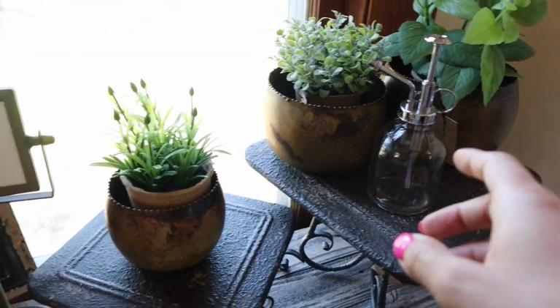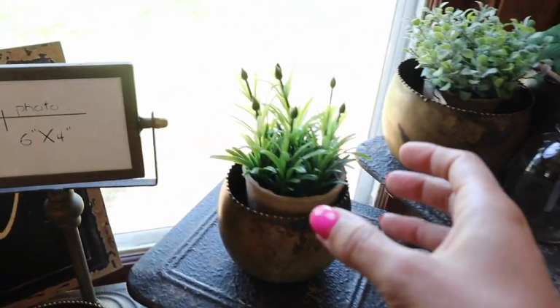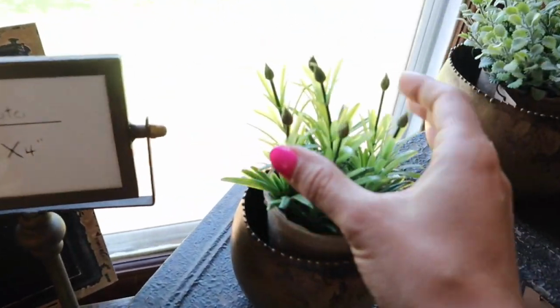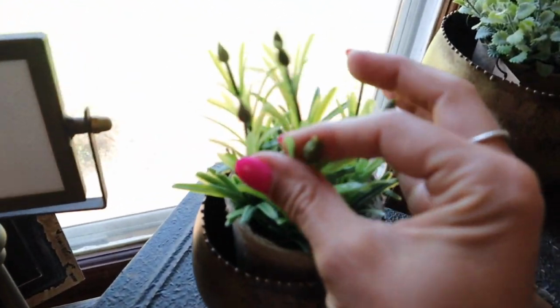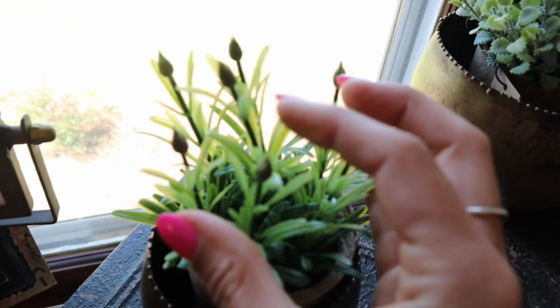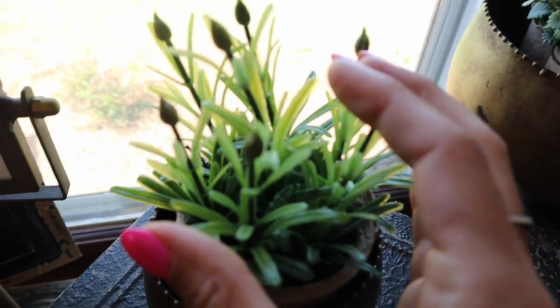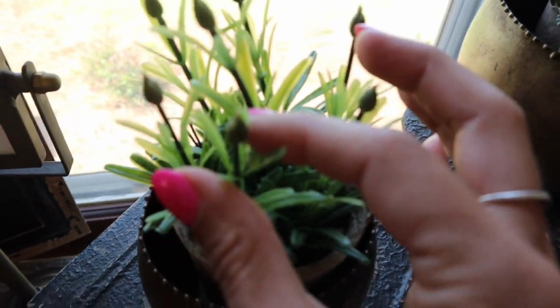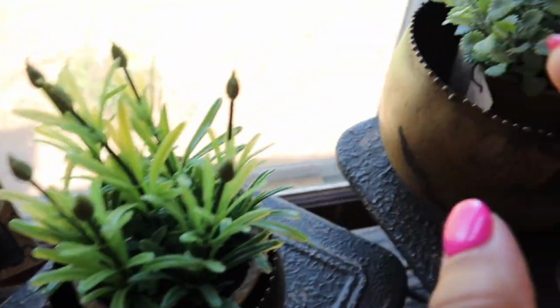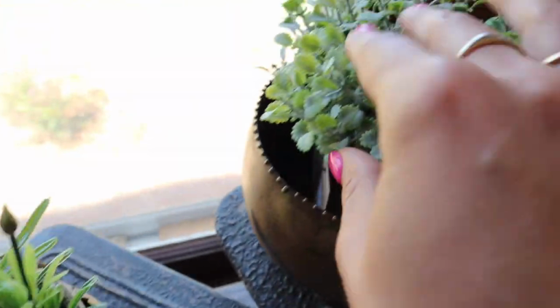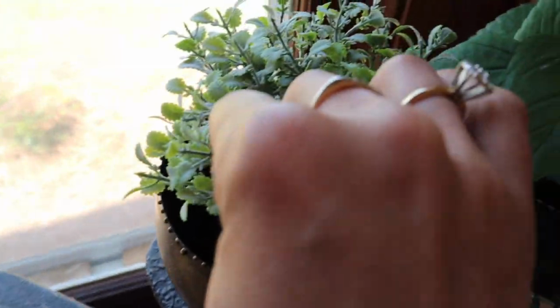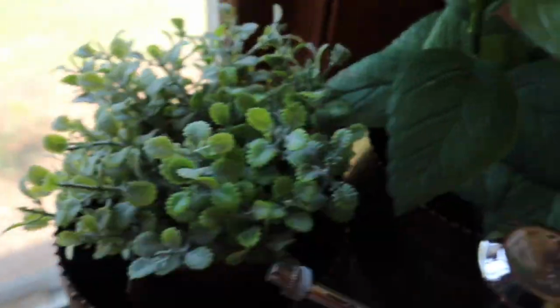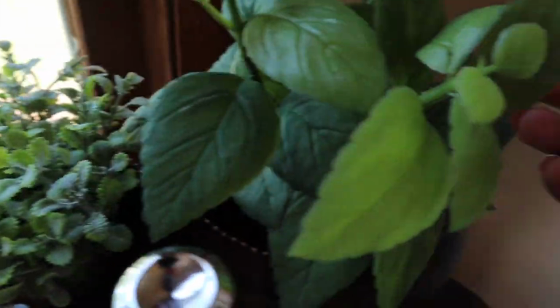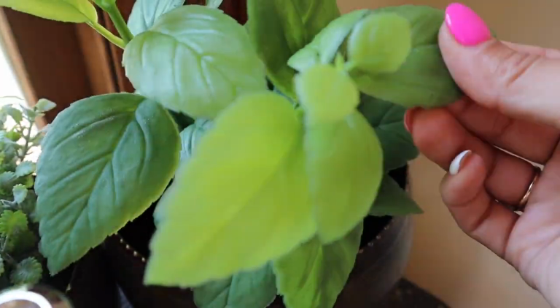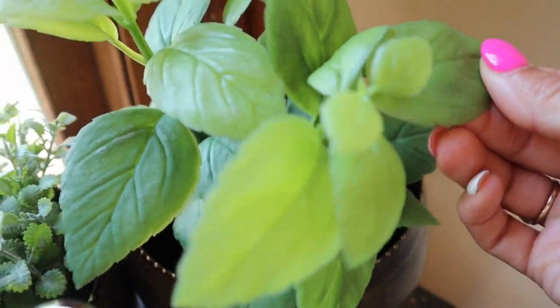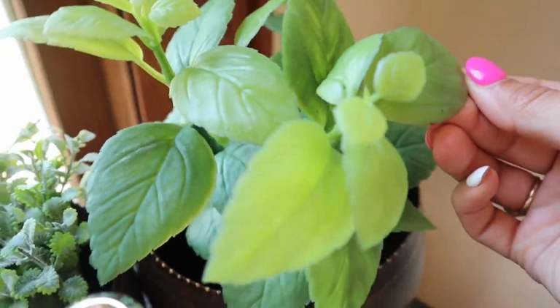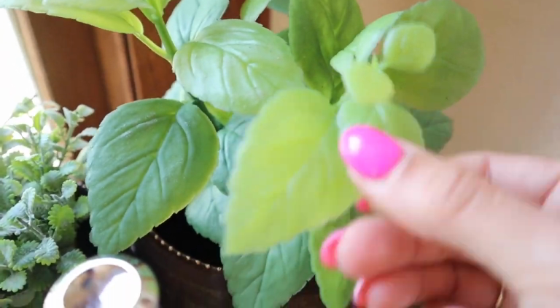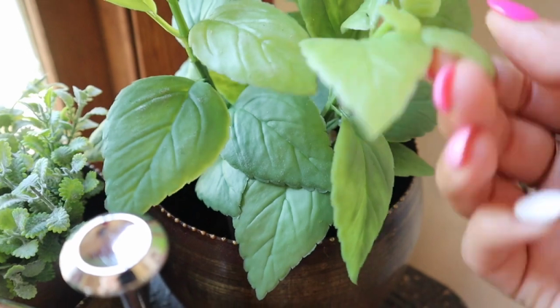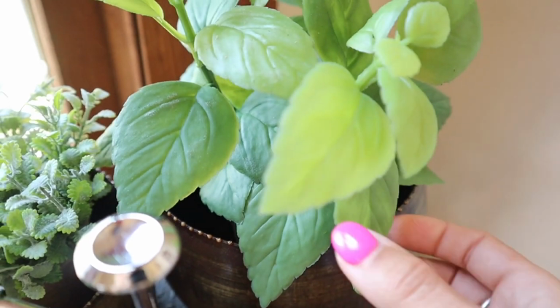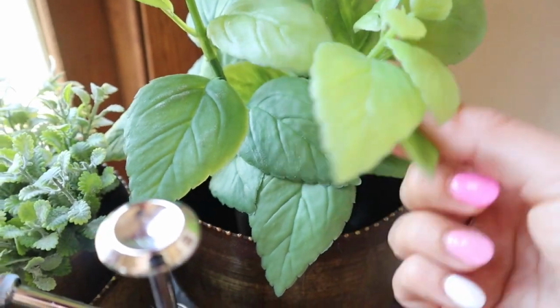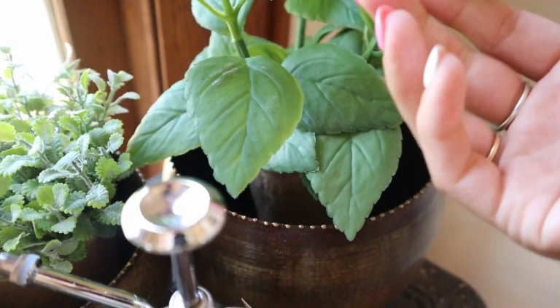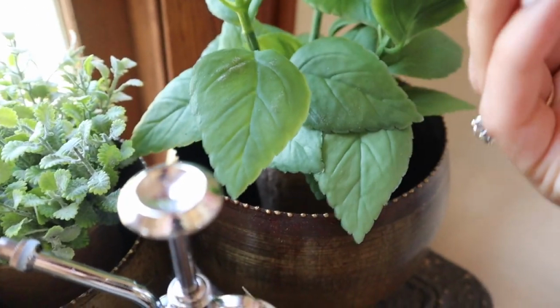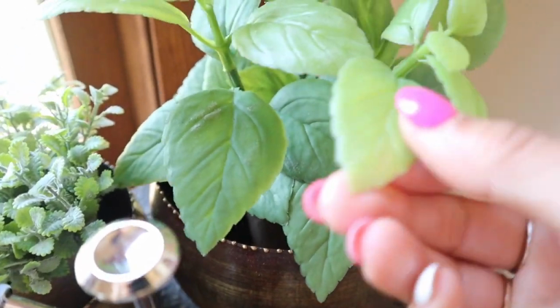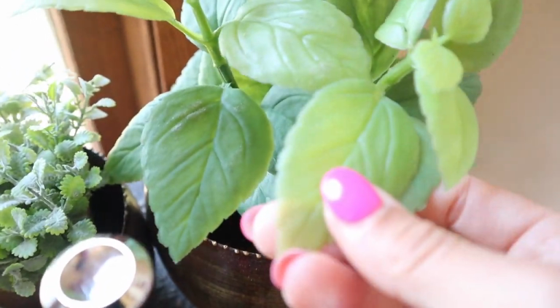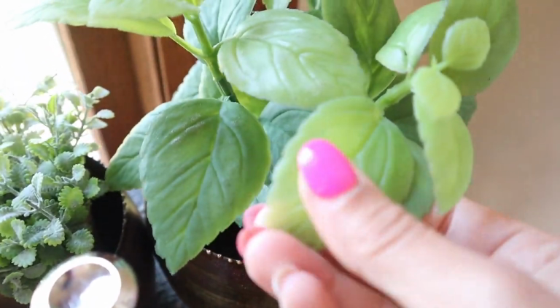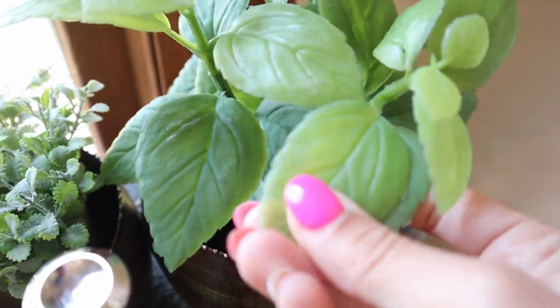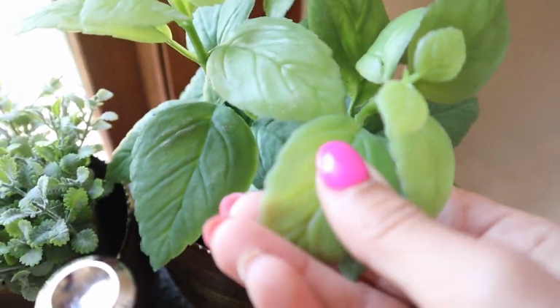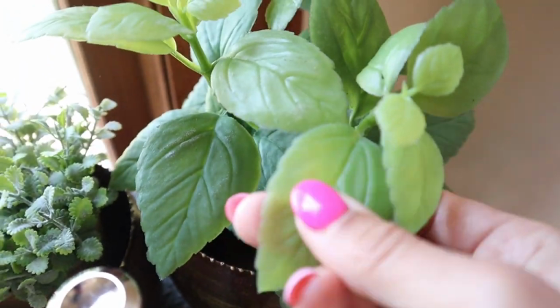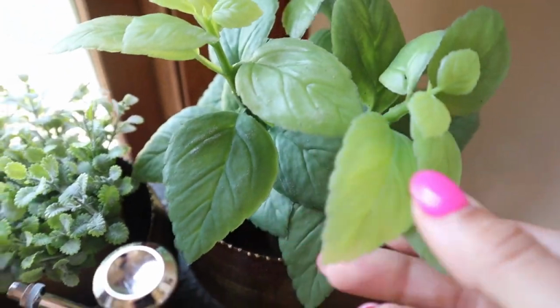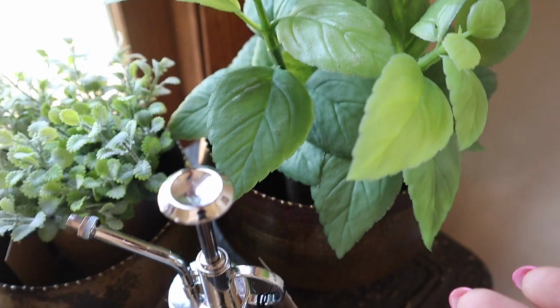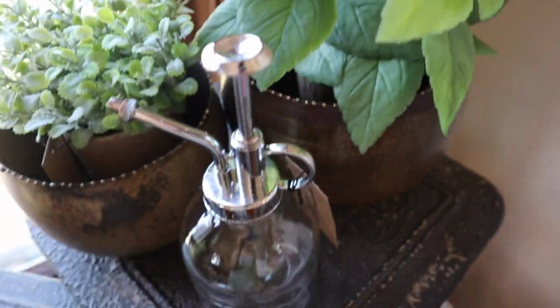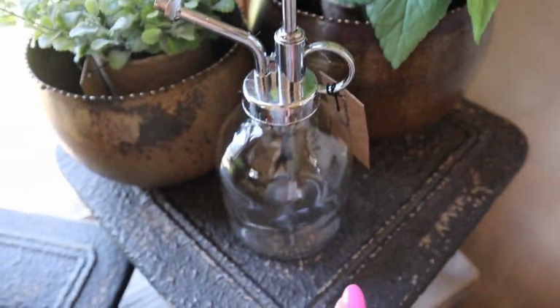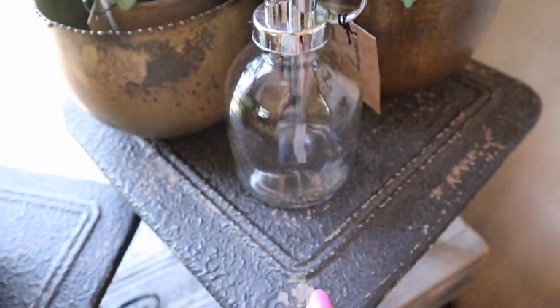And look at their plants — this is insane. I have never seen any foliage like this. Especially this one. I wonder if that's supposed to be like basil or something, but that looks so real. It's like rubbery. And I love these little plant misters.